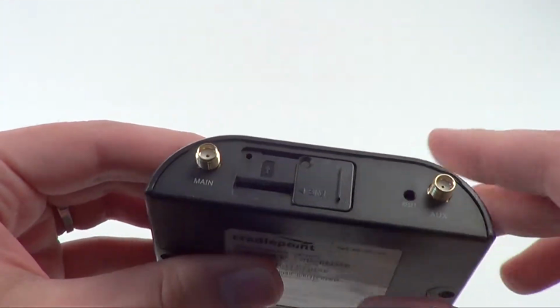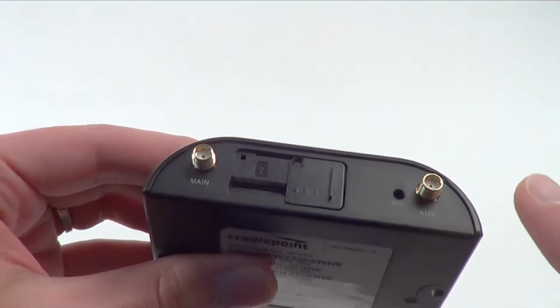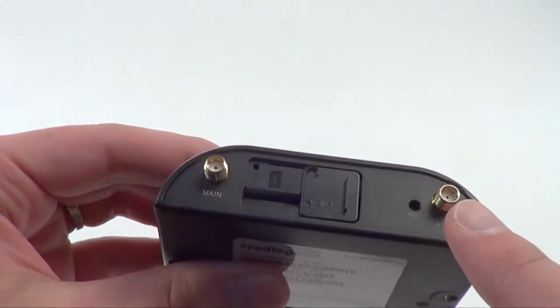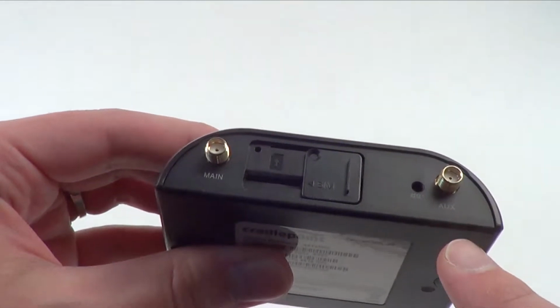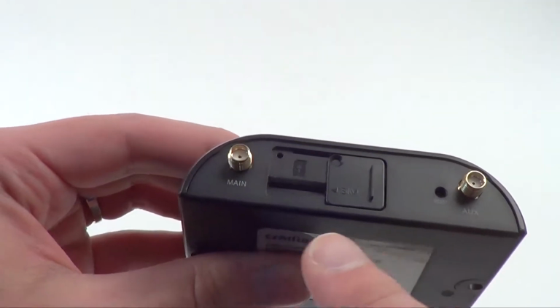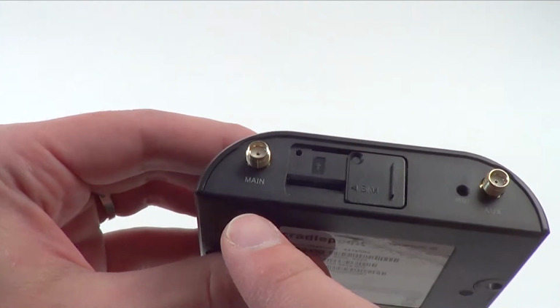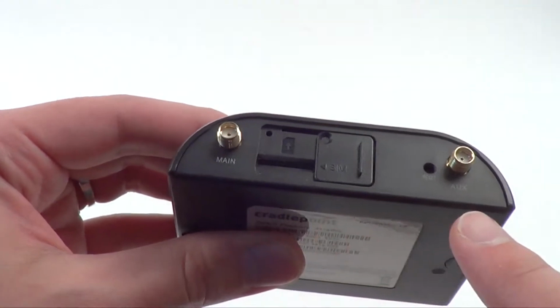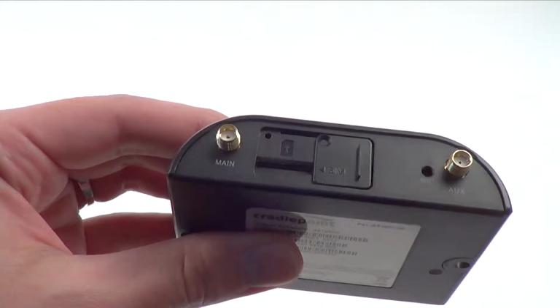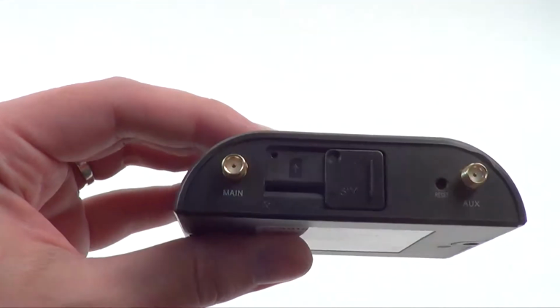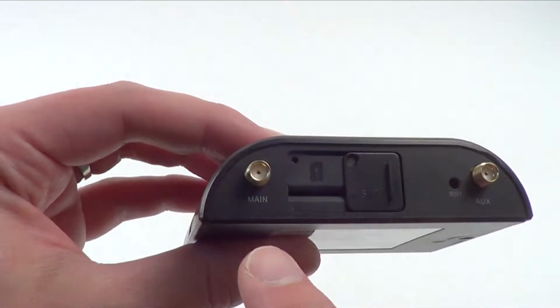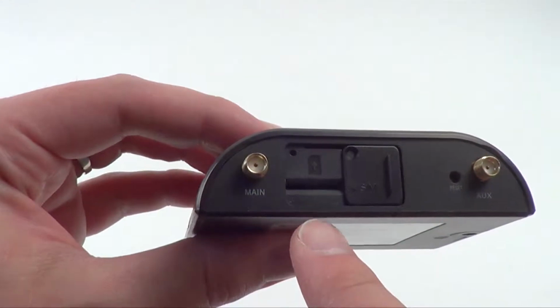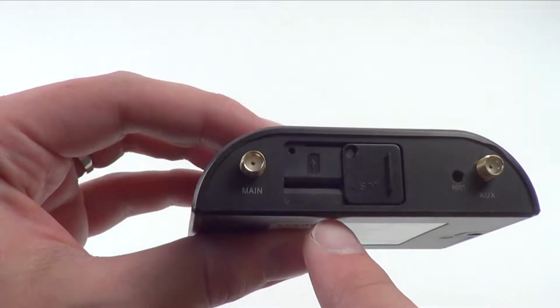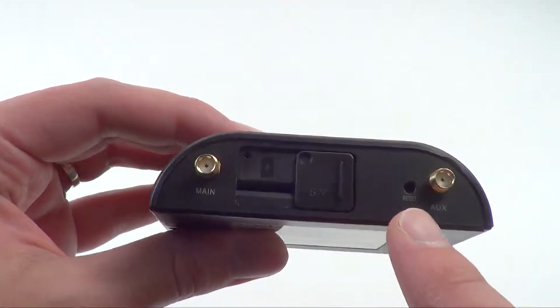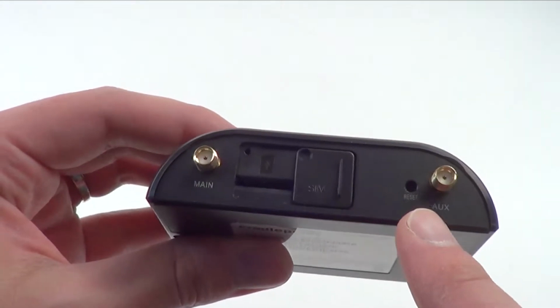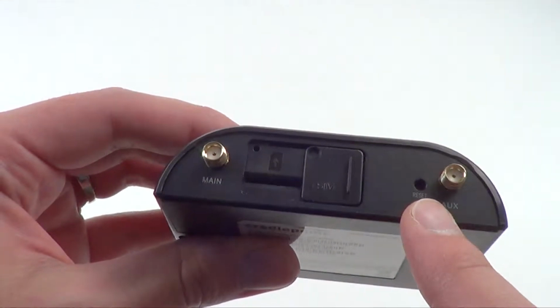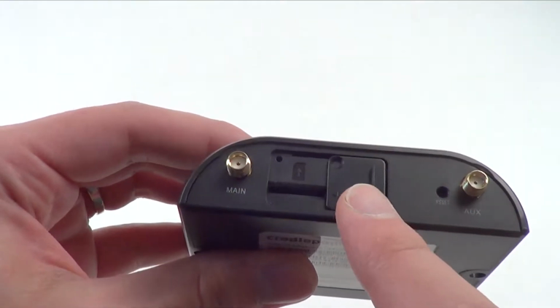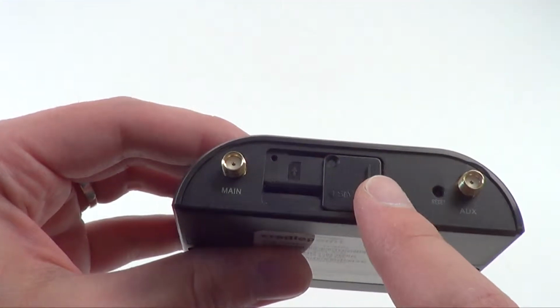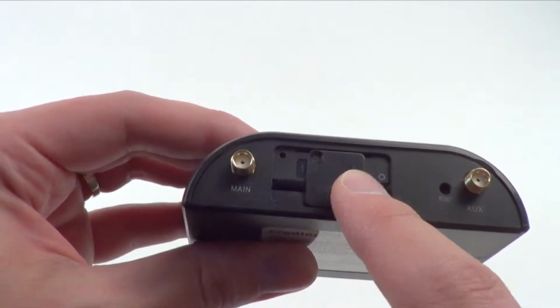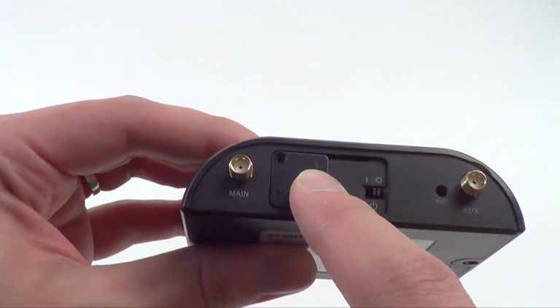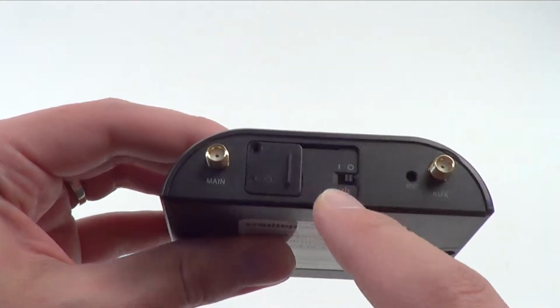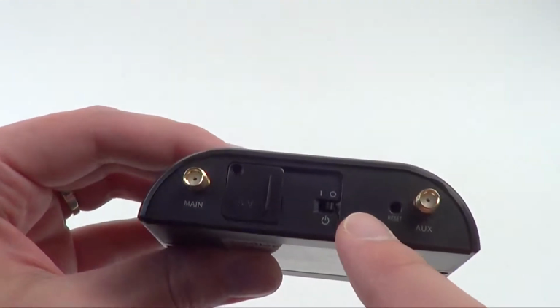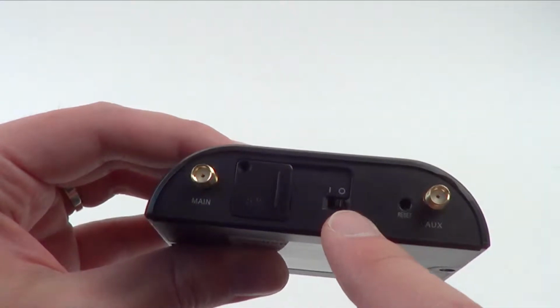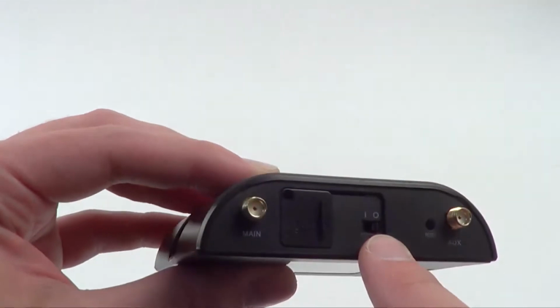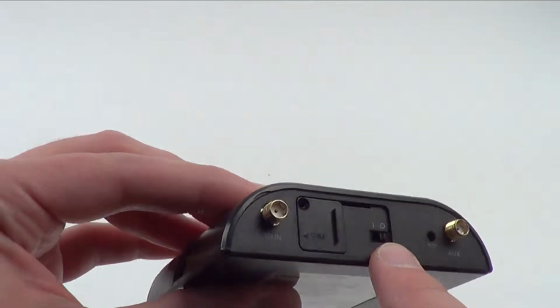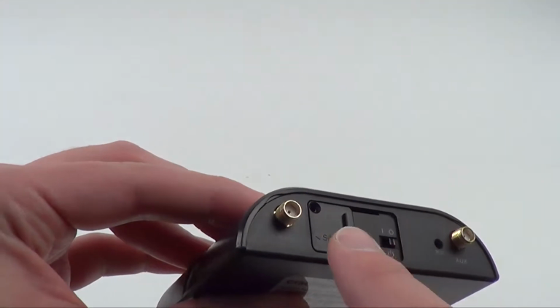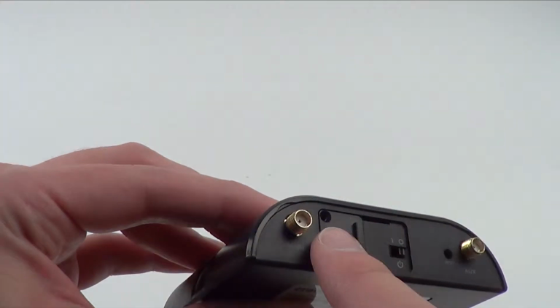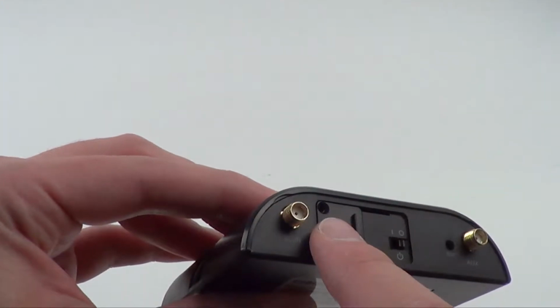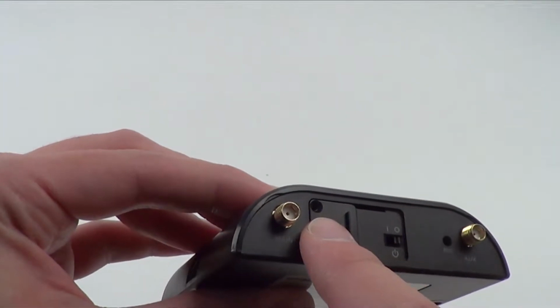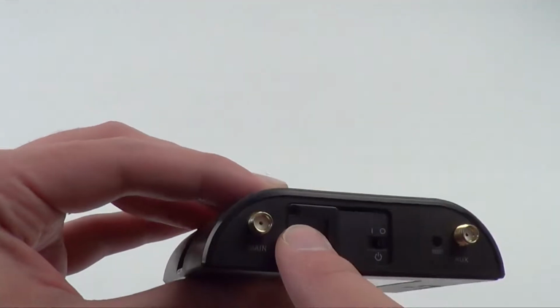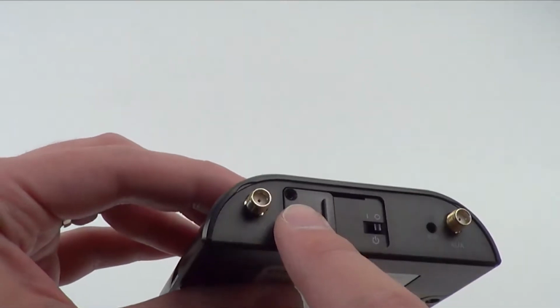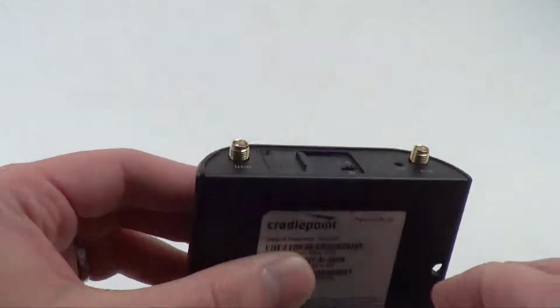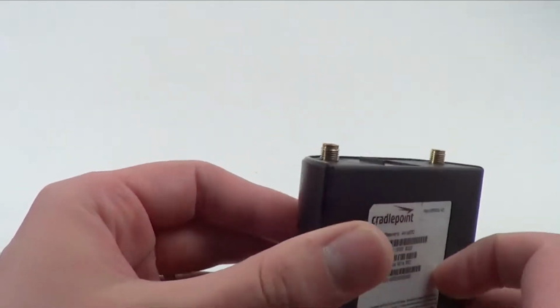Opposite that, you have two cellular antenna ports — a main and an aux — the SIM card slot, a hardware reset button, and once you insert the SIM, the small hole where you'll insert that screw to keep that secure.